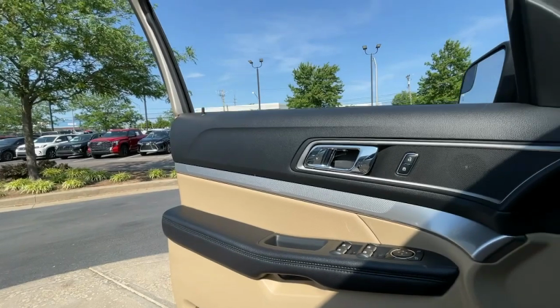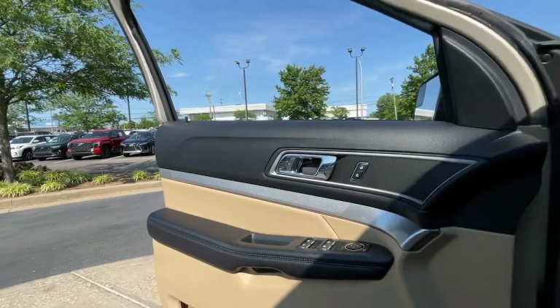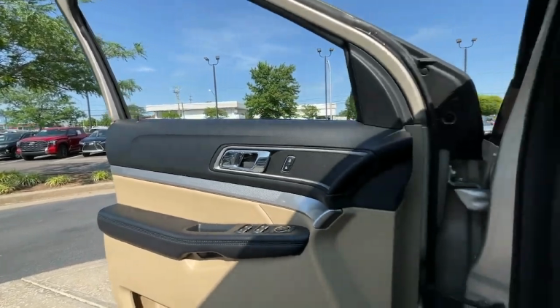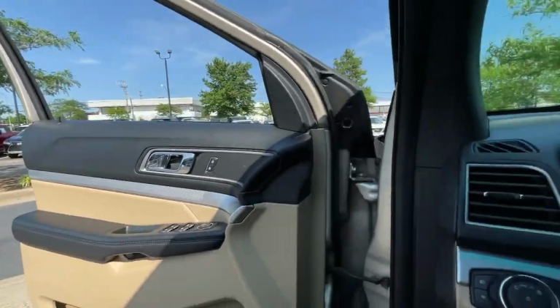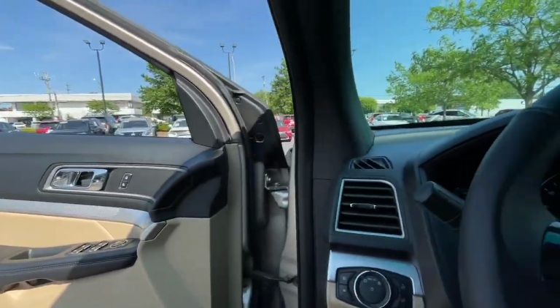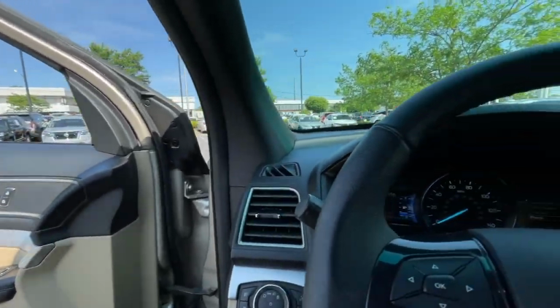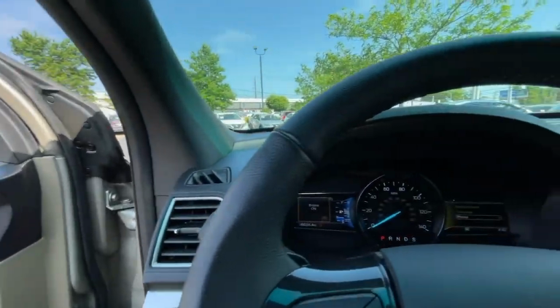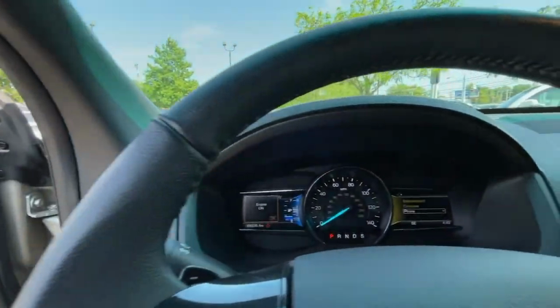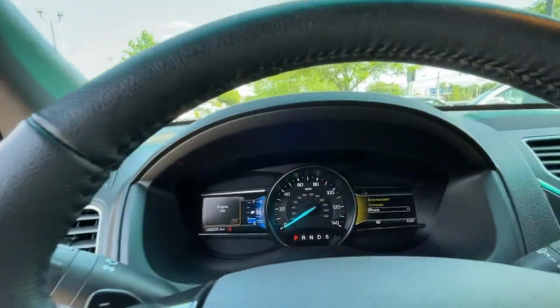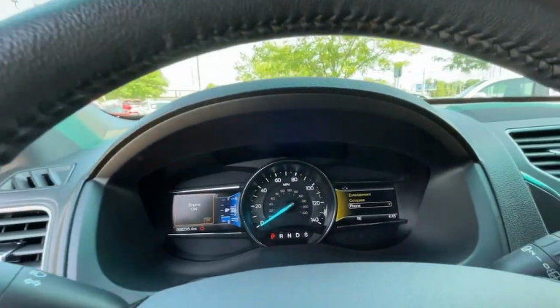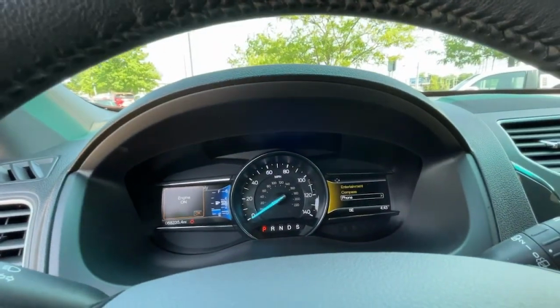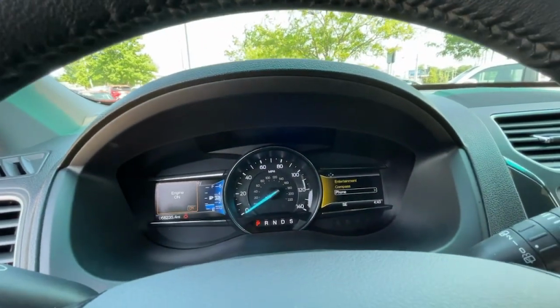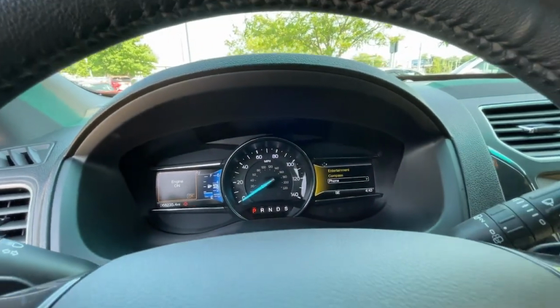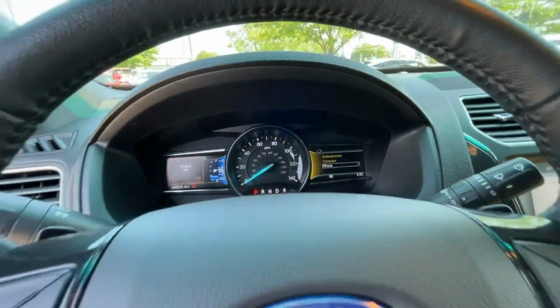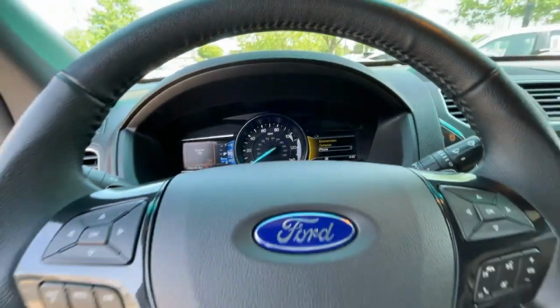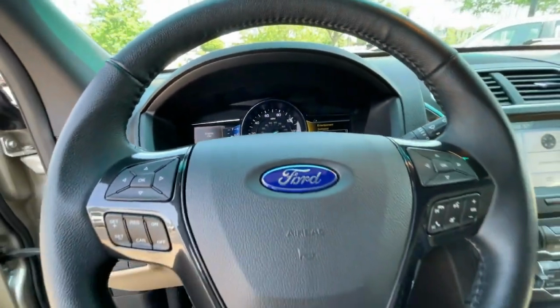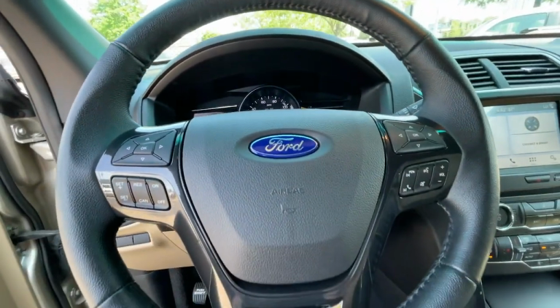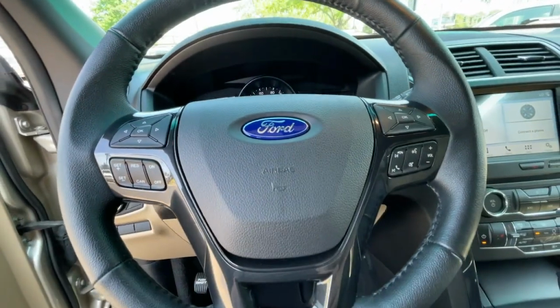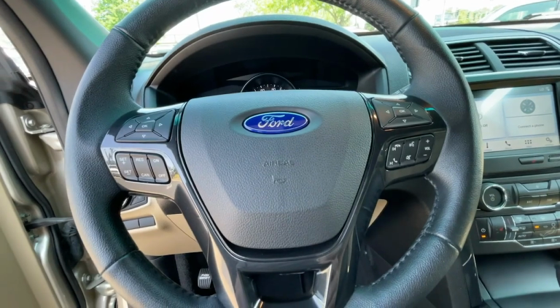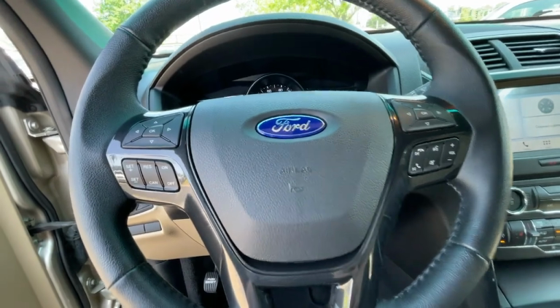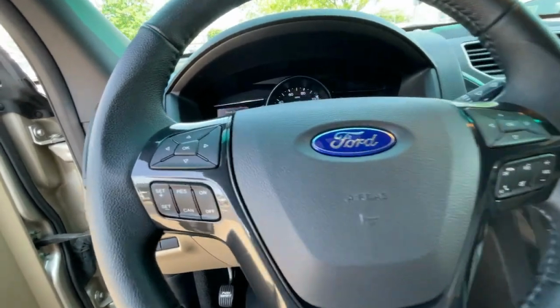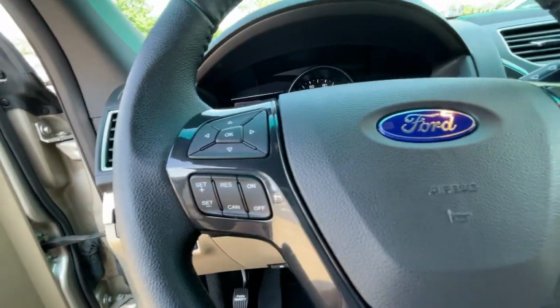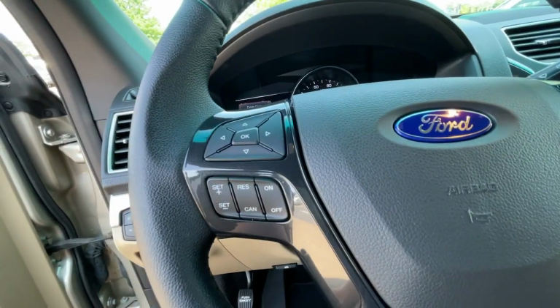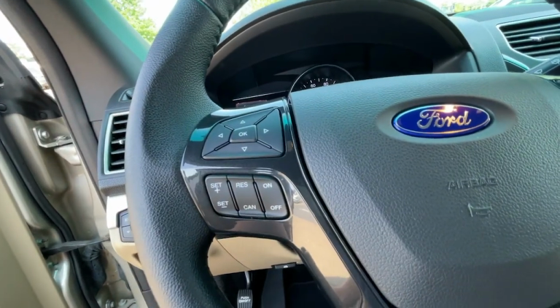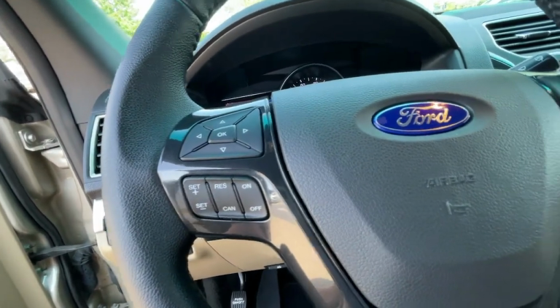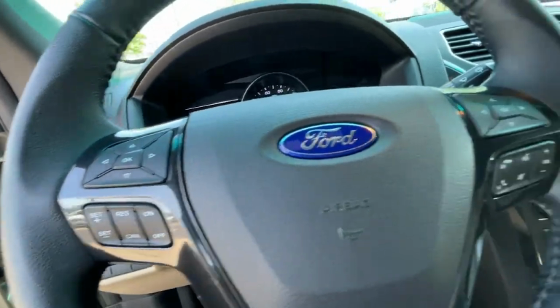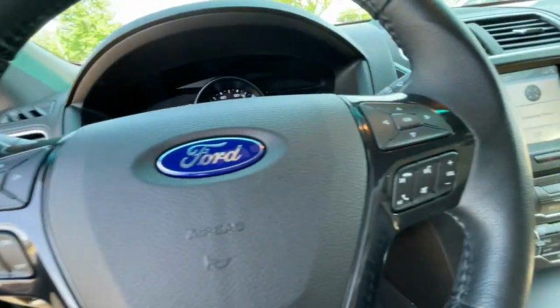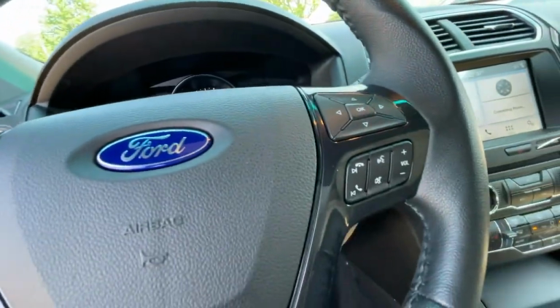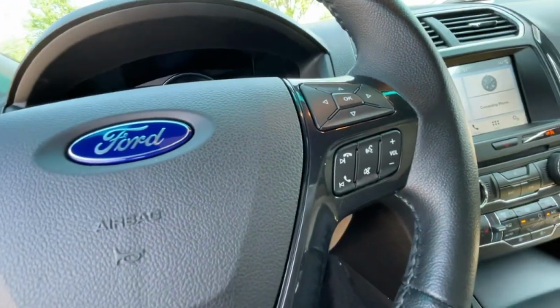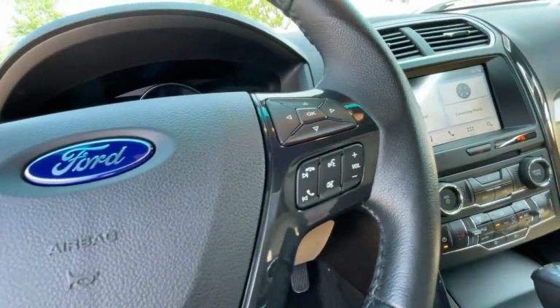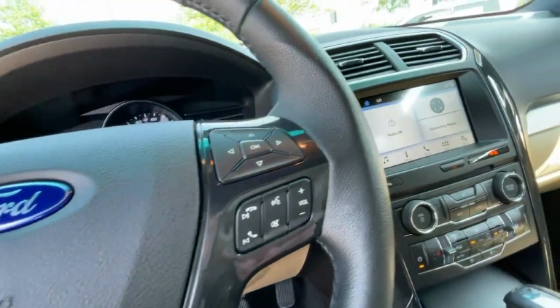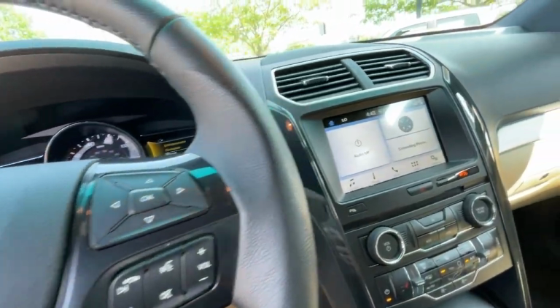Heated steering wheel, Apple CarPlay and/or Android Auto, keyless entry, third row seat, hands-free liftgate, iPod and MP3 input.